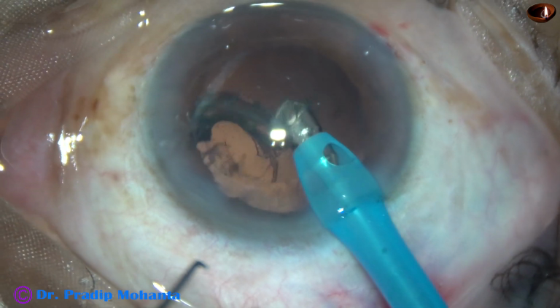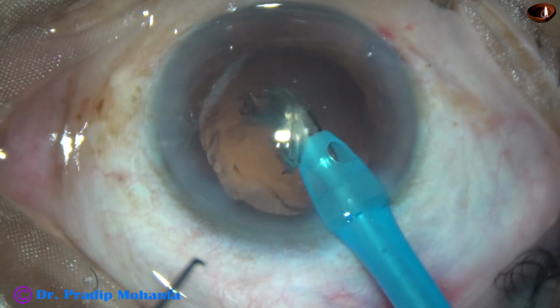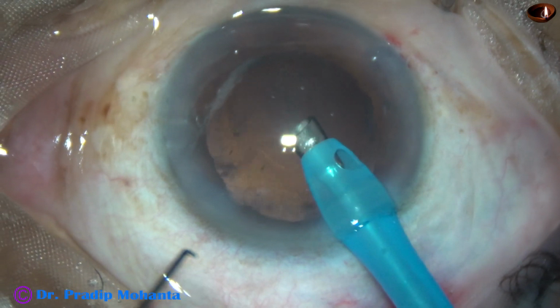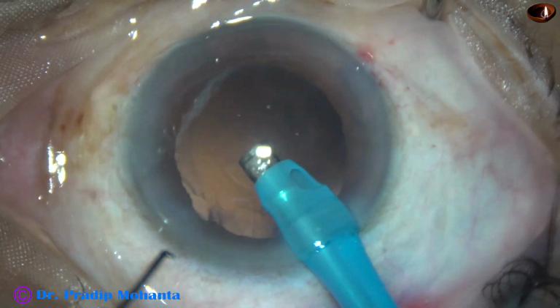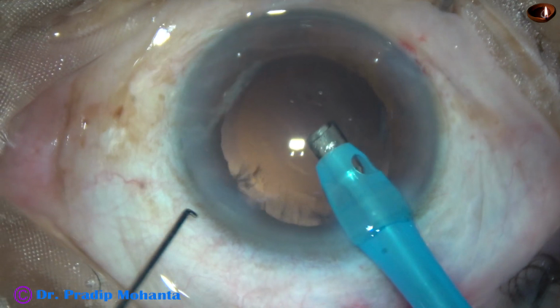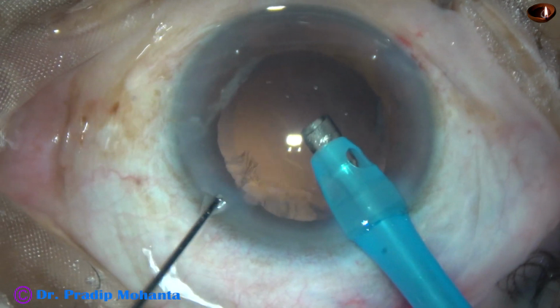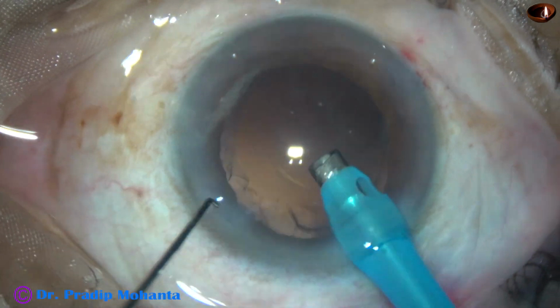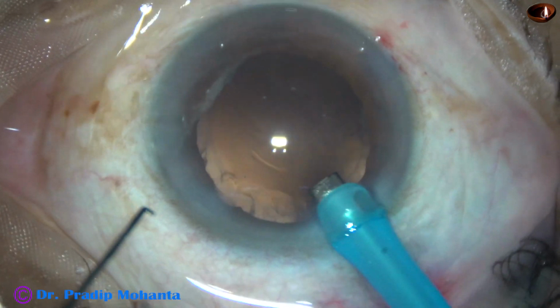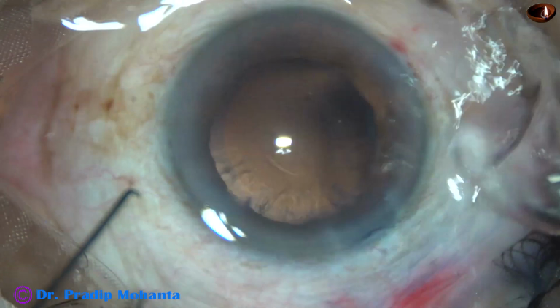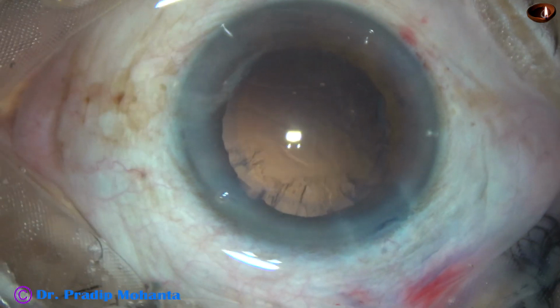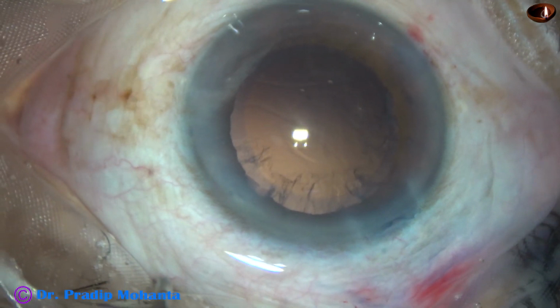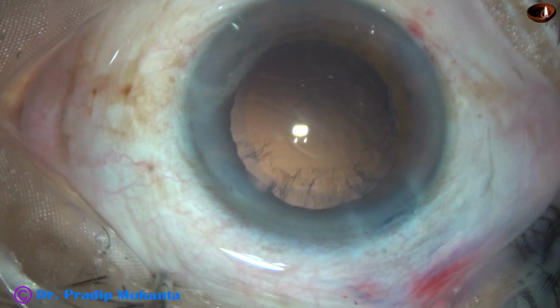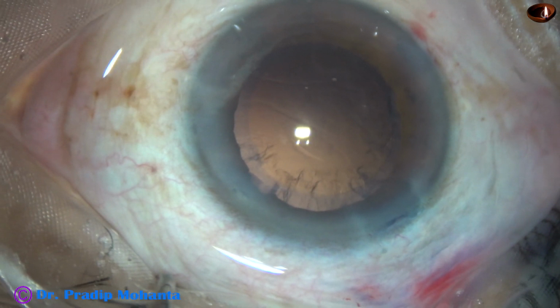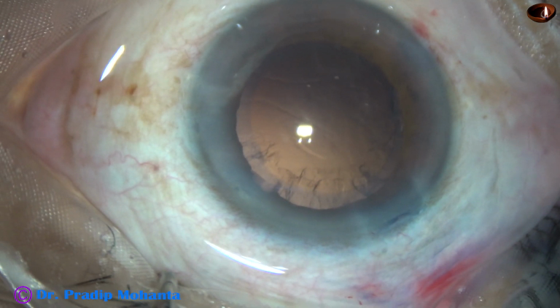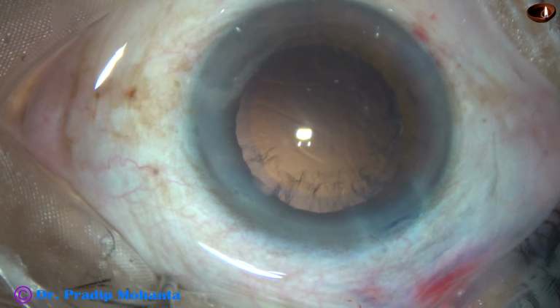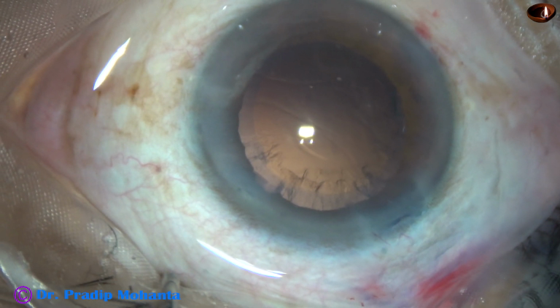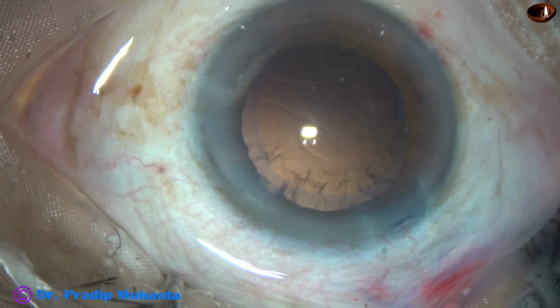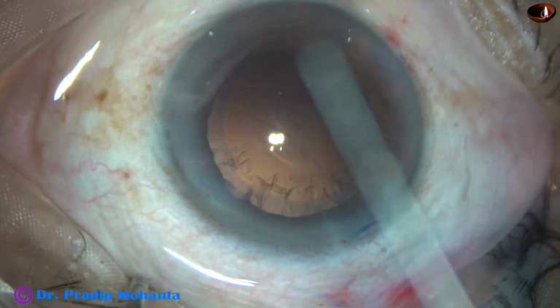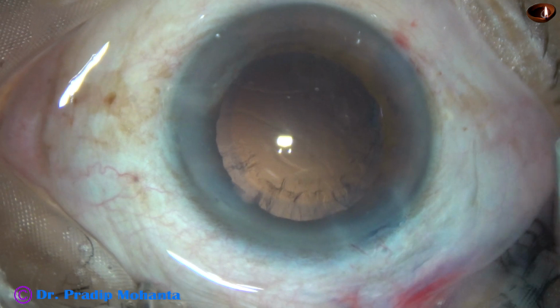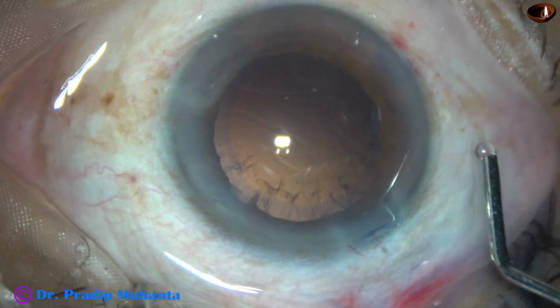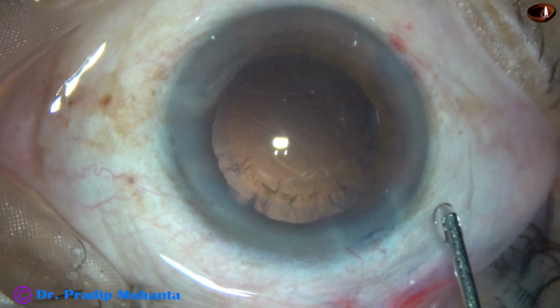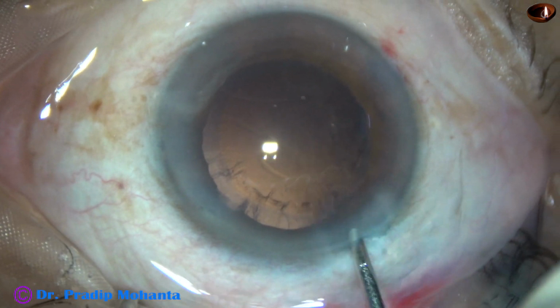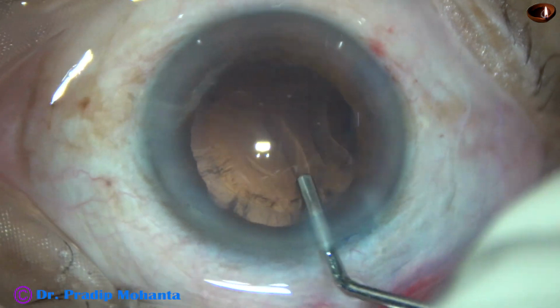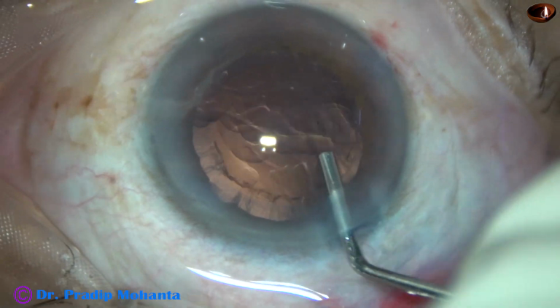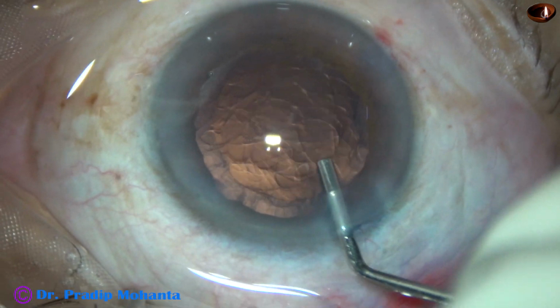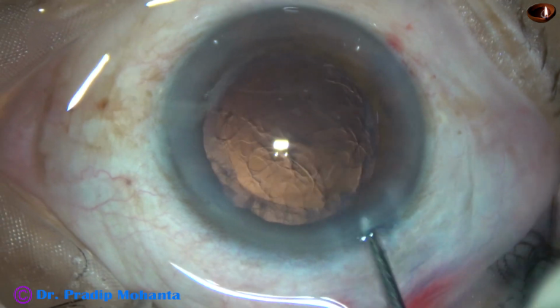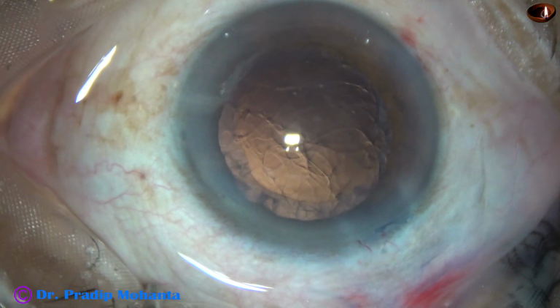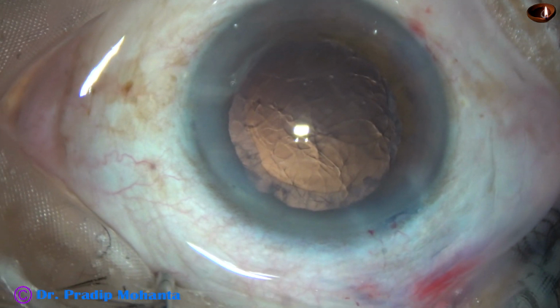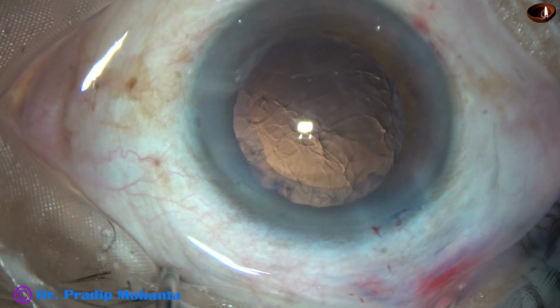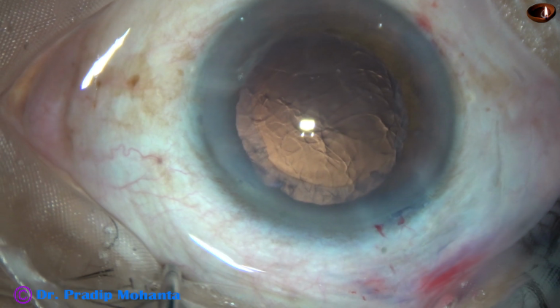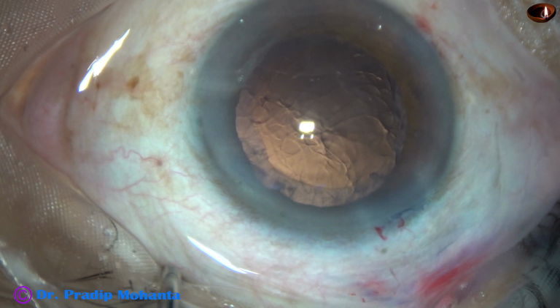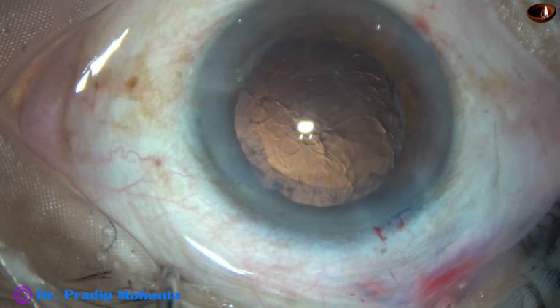The aim of this video is this: we can emulsify the nucleus and leave the epinucleus for removal at the last moments.